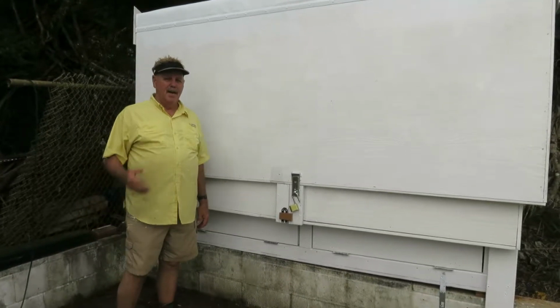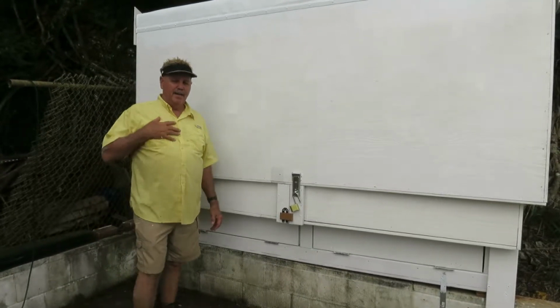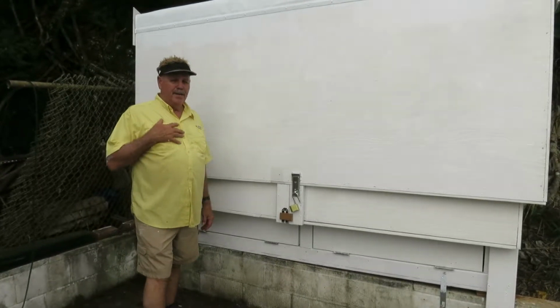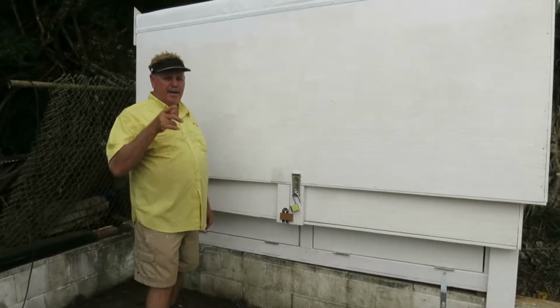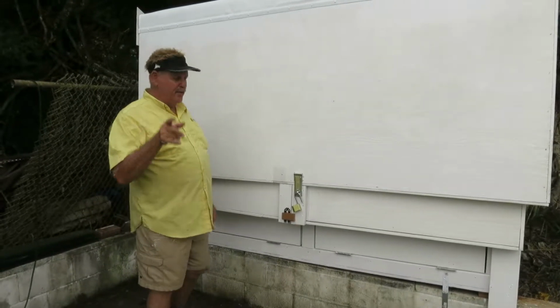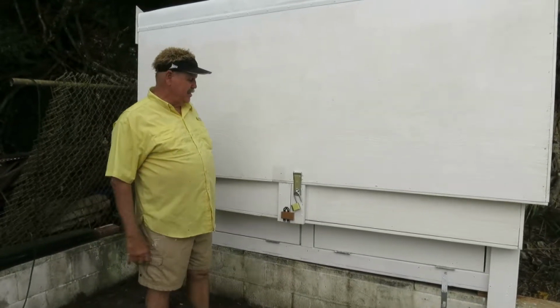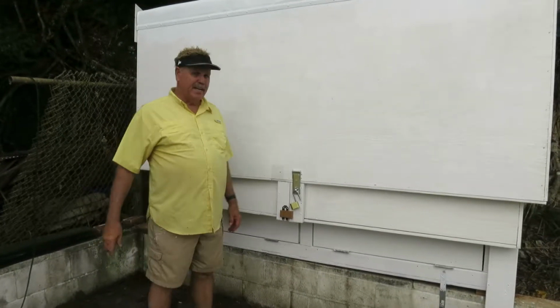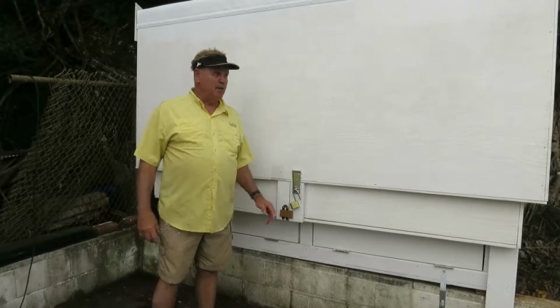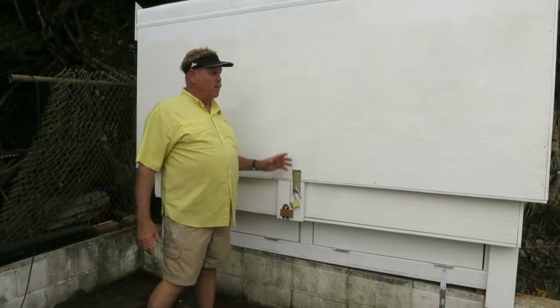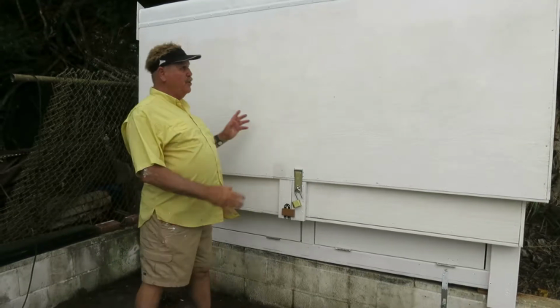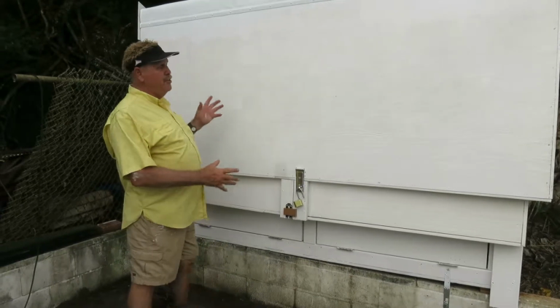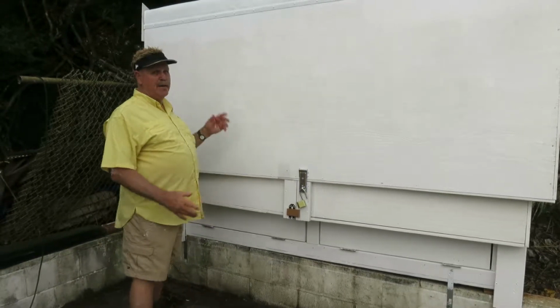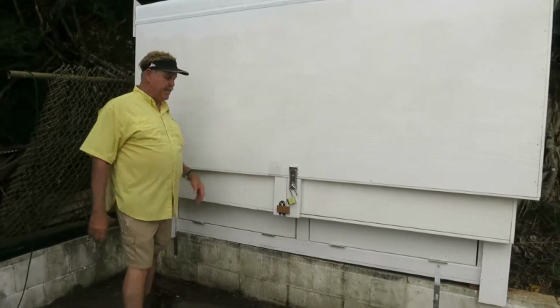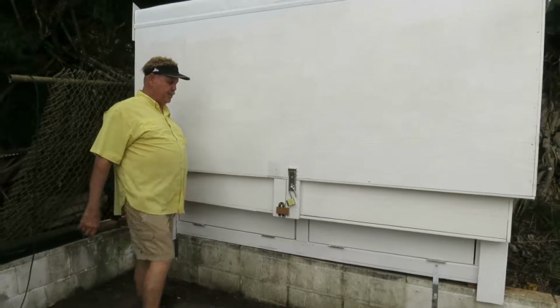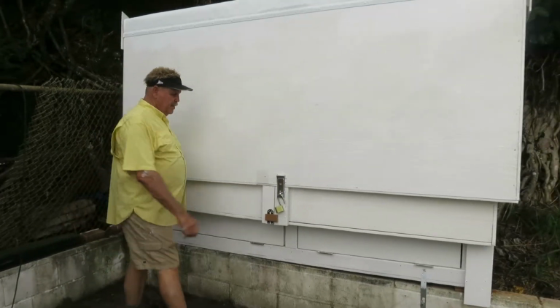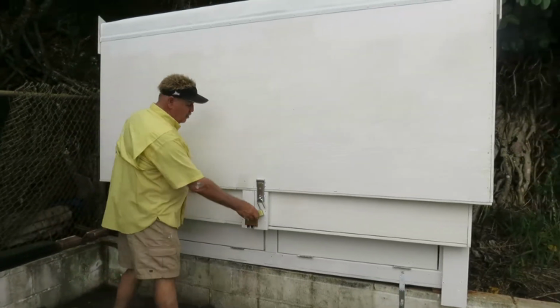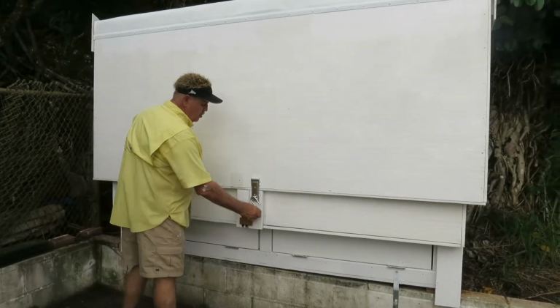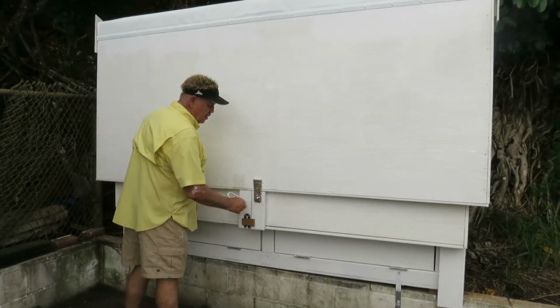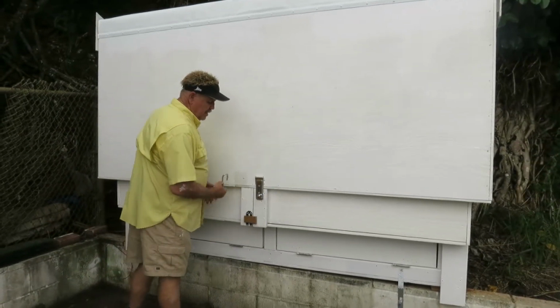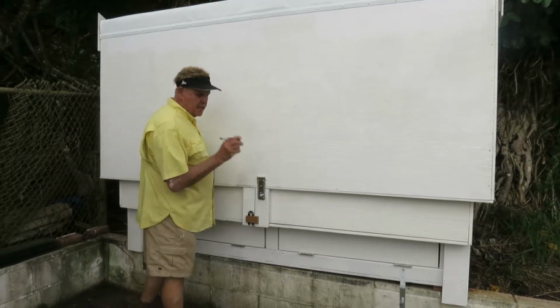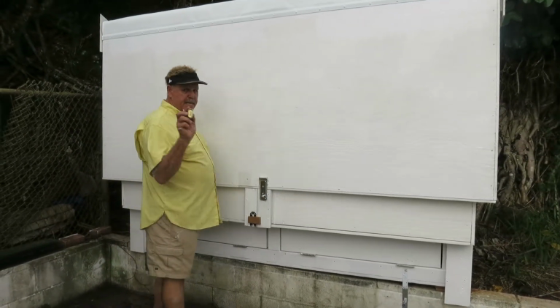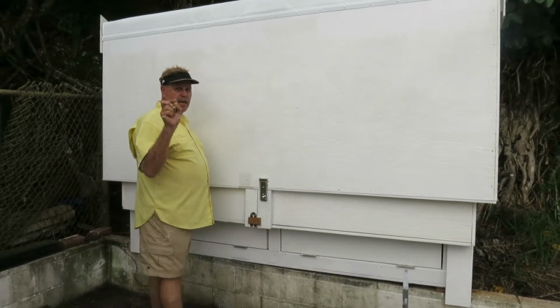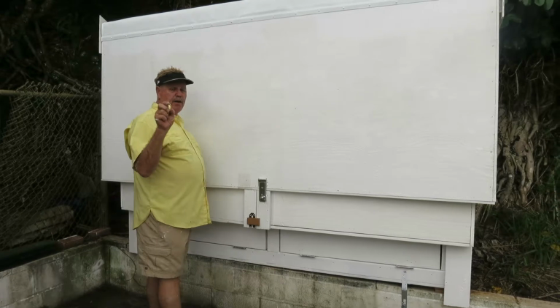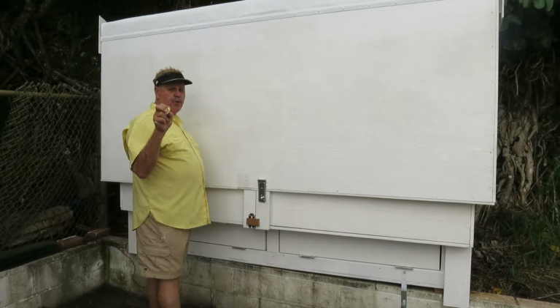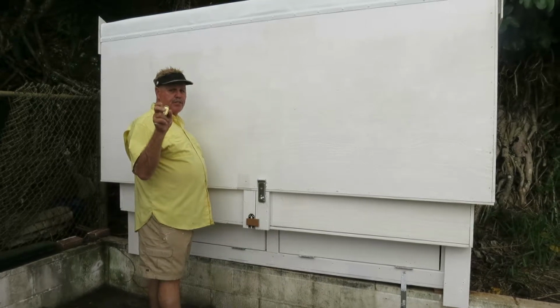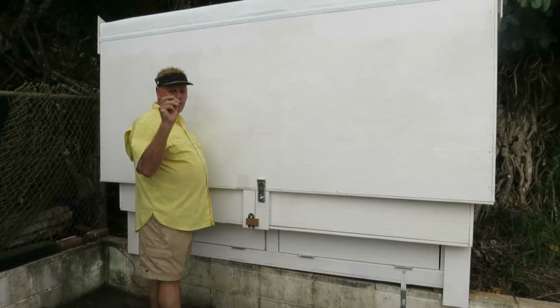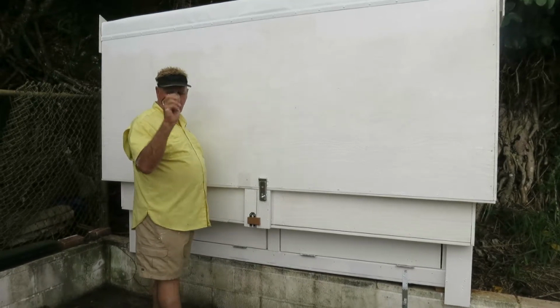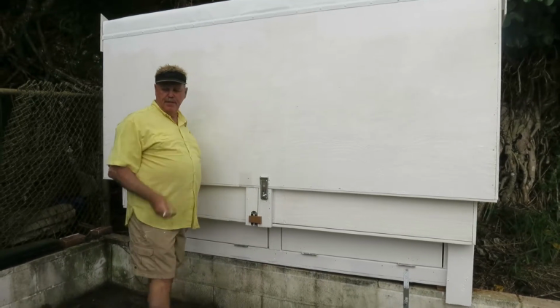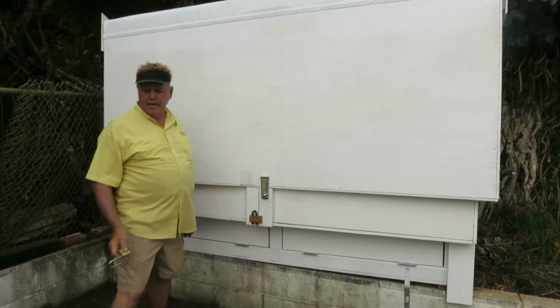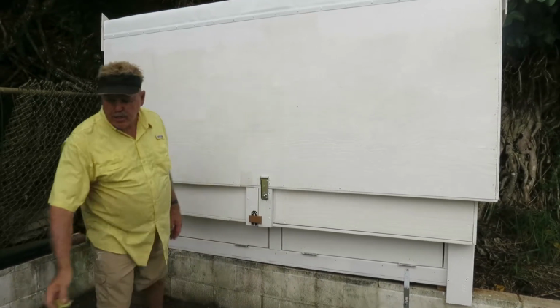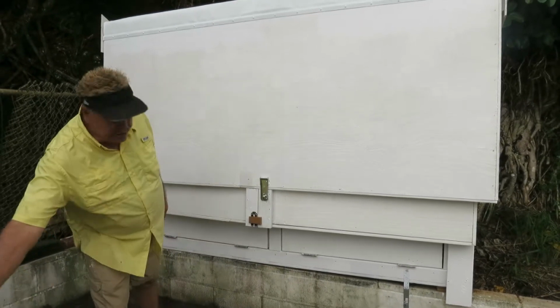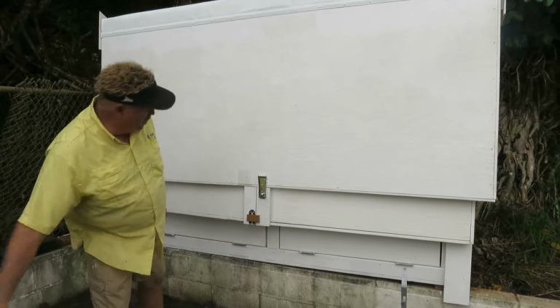Hi, Glenn here, Natalie on the other side of the camera. I want to show you the new ham station. So this has a combination lock on it, four digits in a row and it can be changed at will.